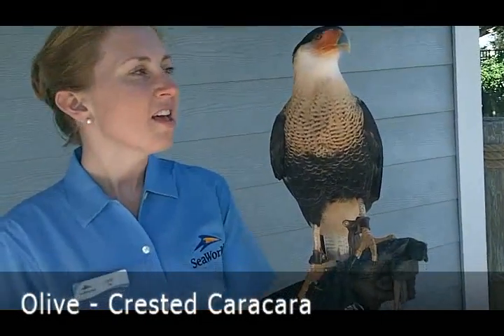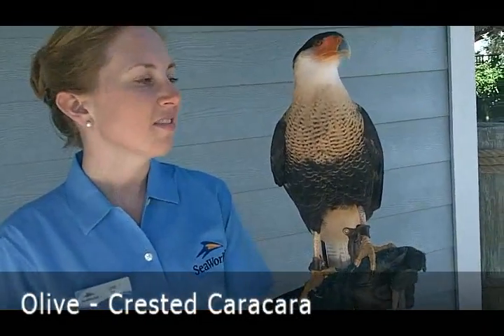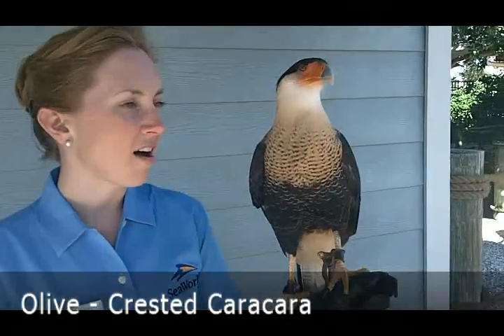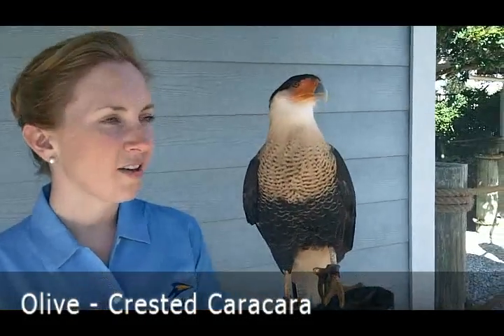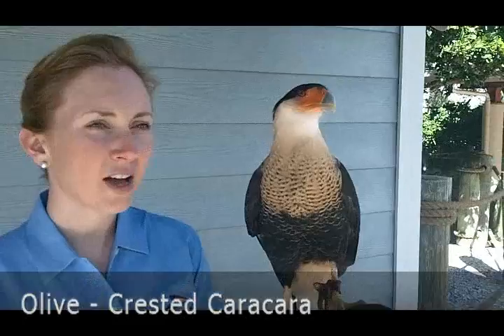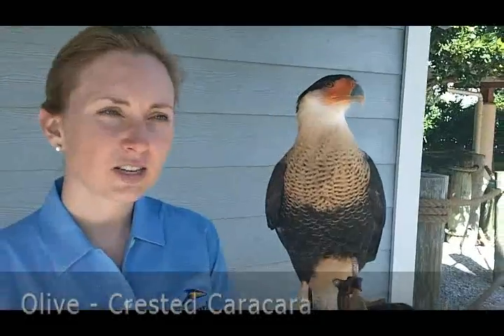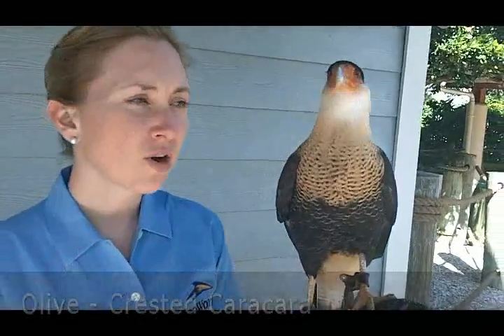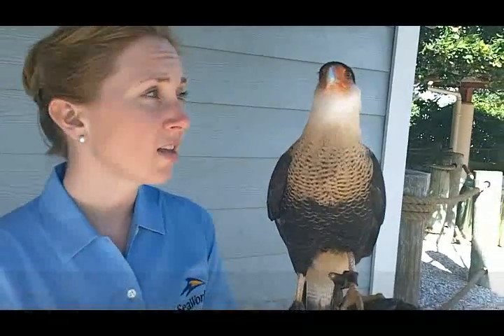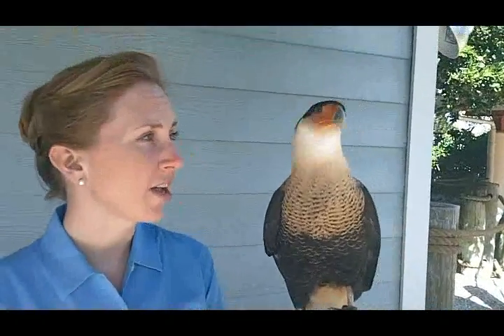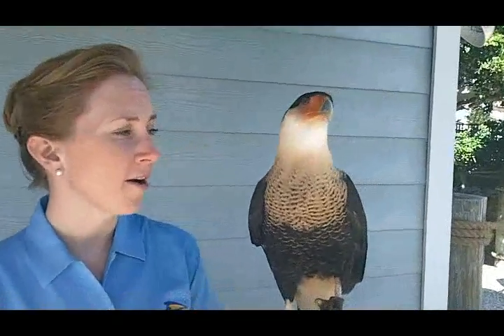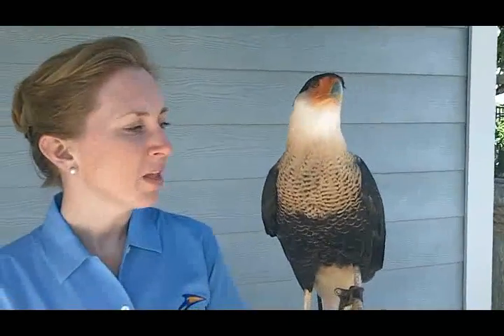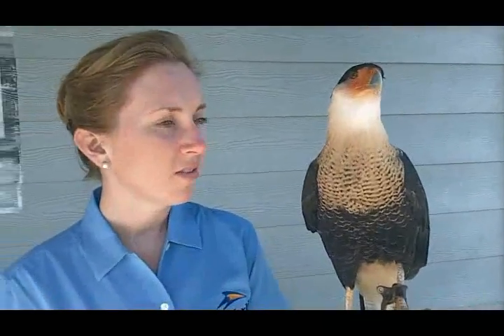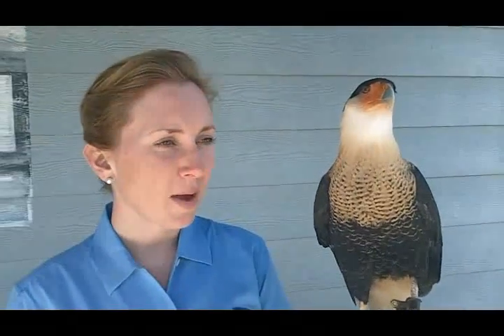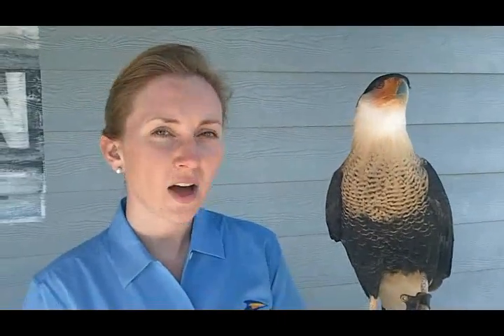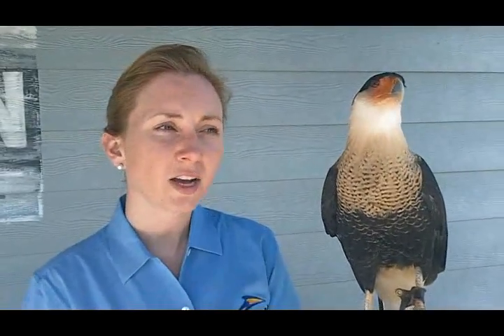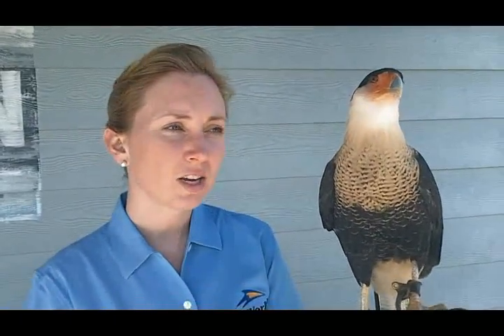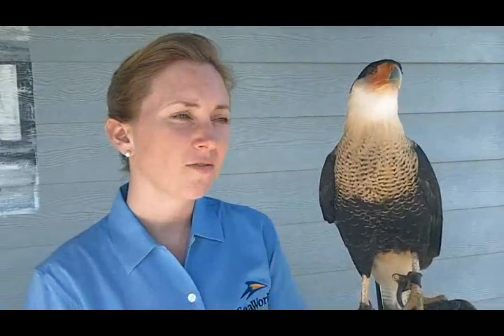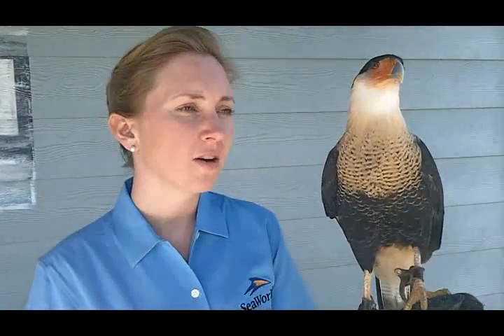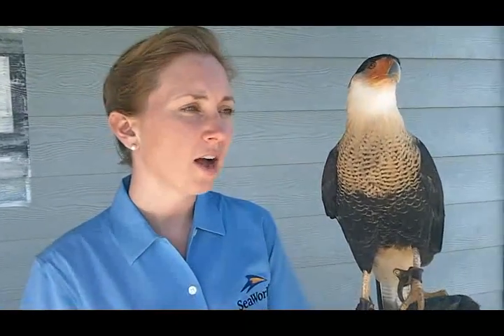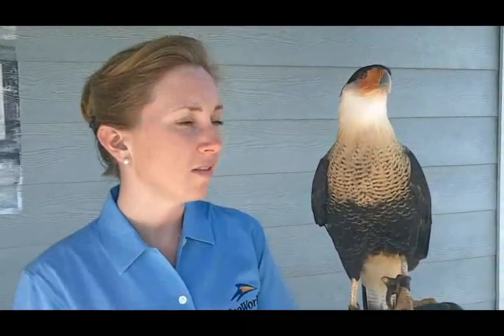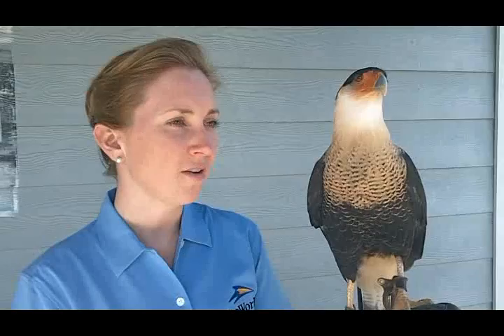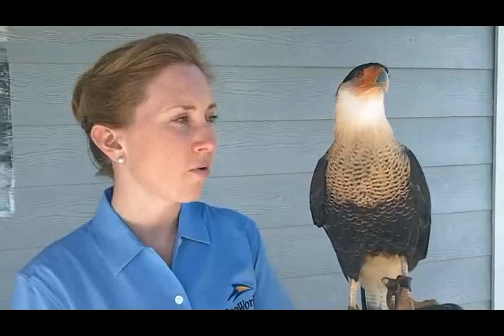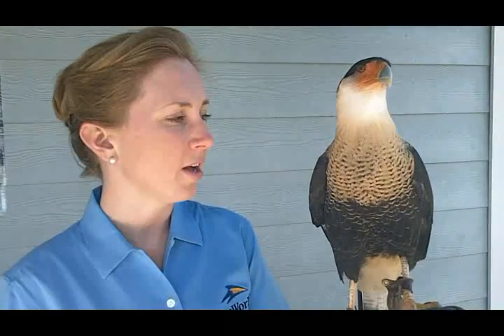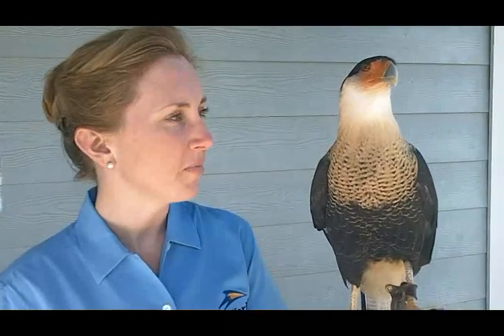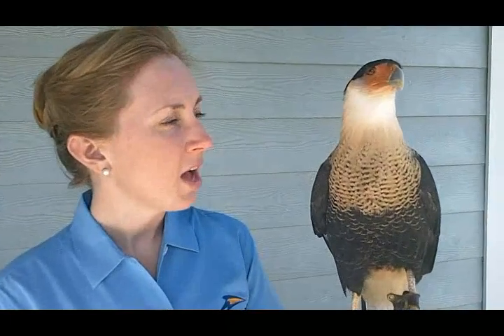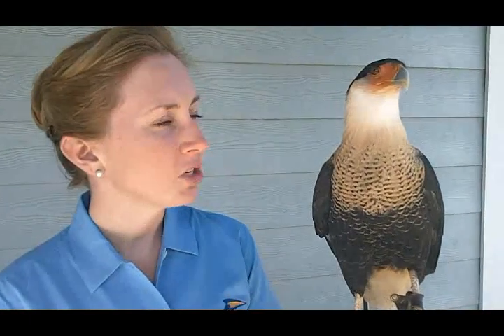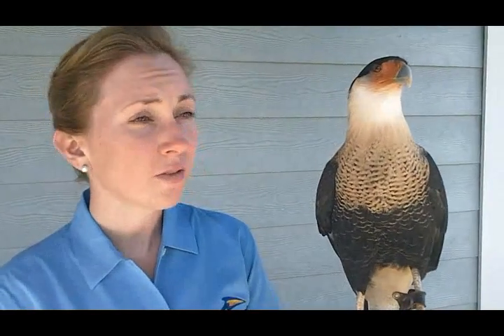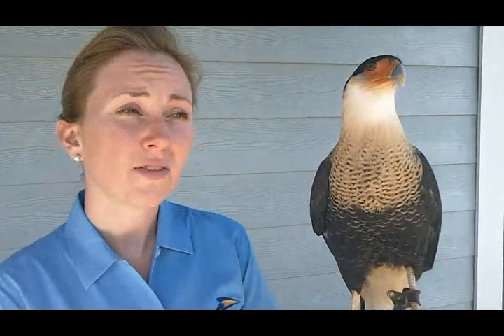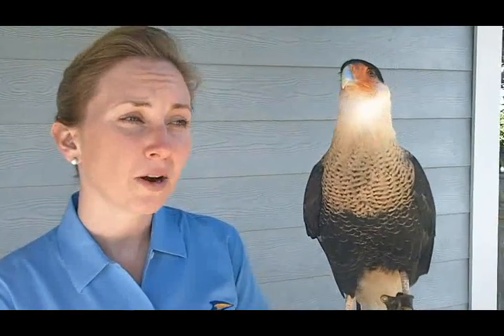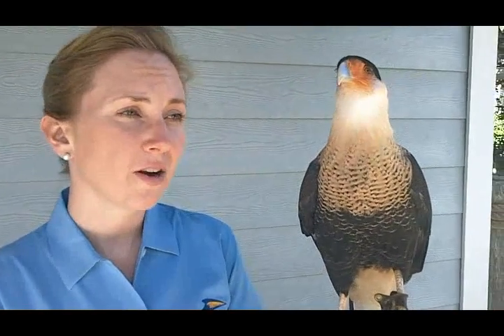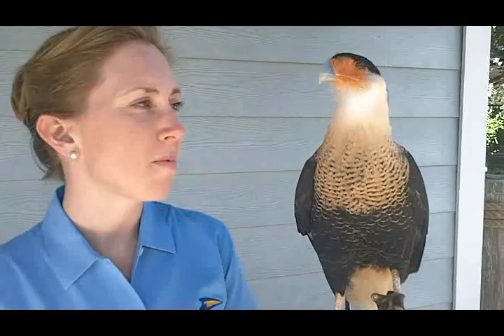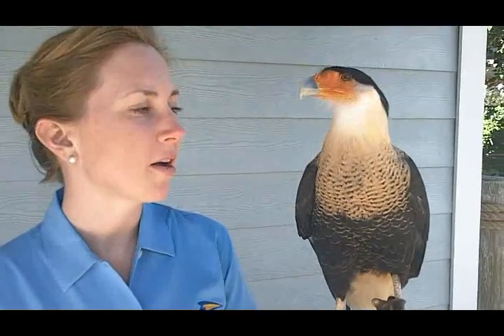This is Olive. She's a Crested Caracara — a type of falcon actually native here to the state of Florida, and she's a rescue bird here in our park.